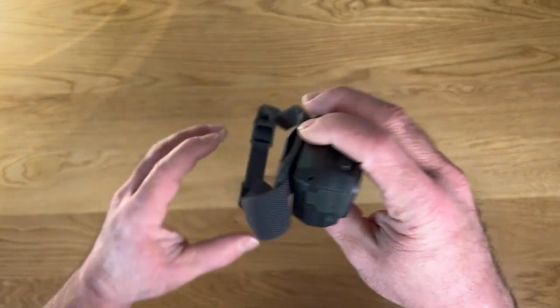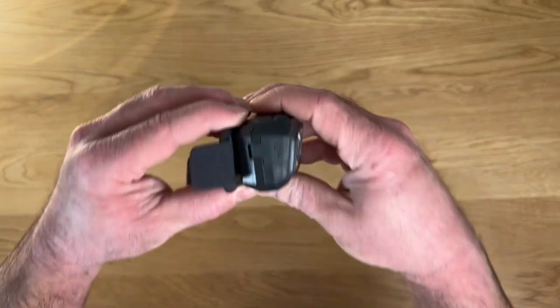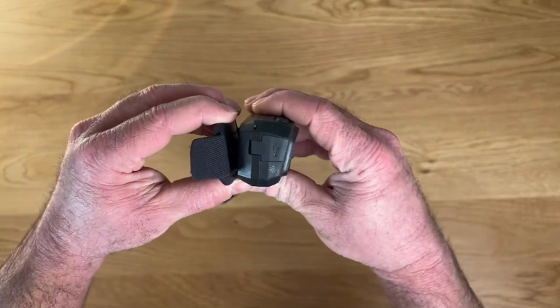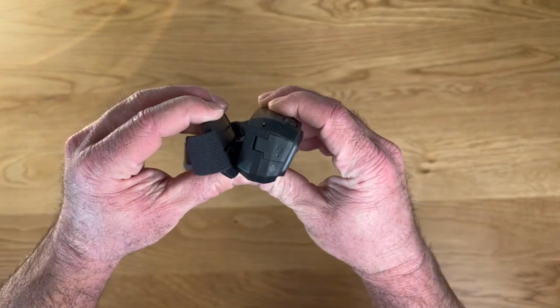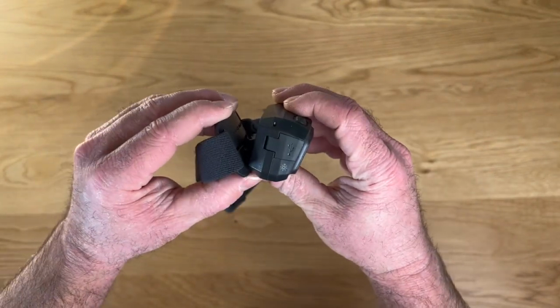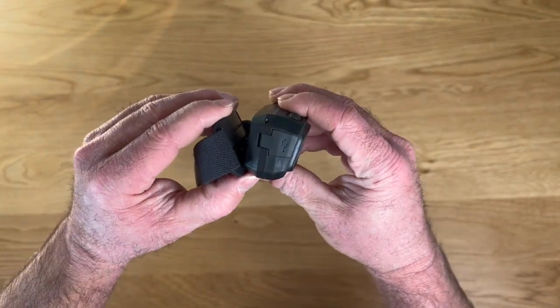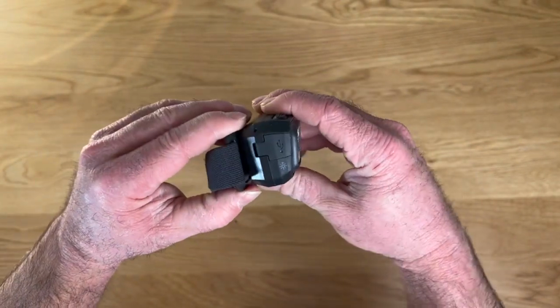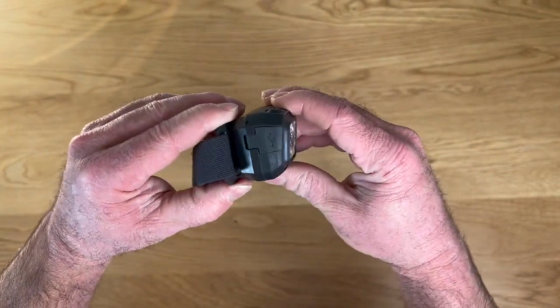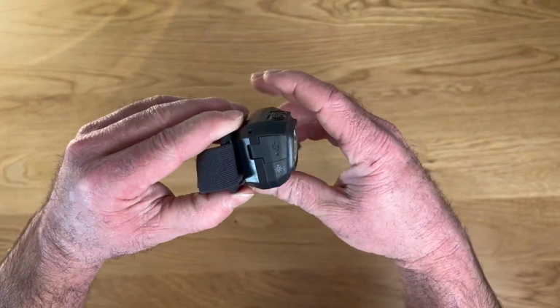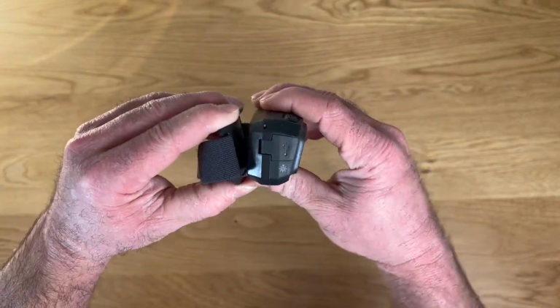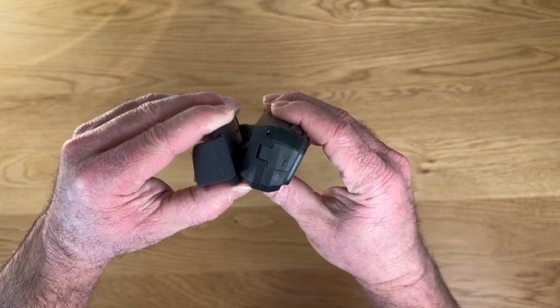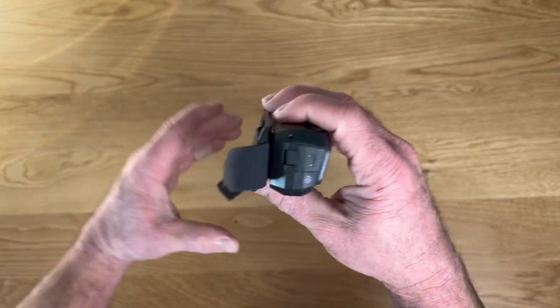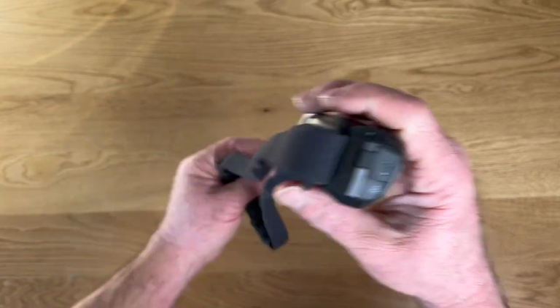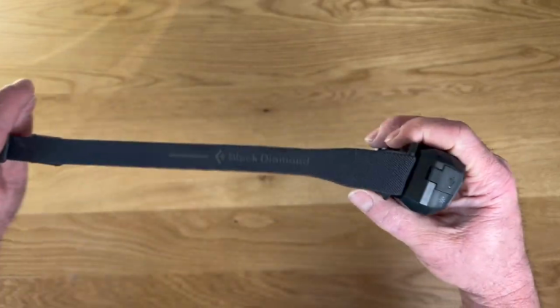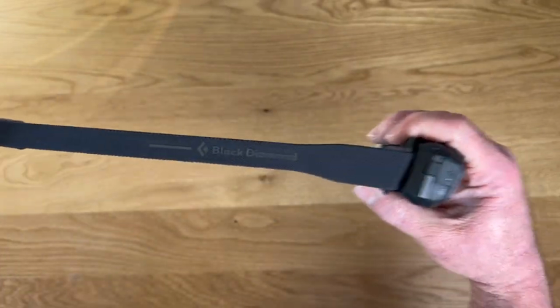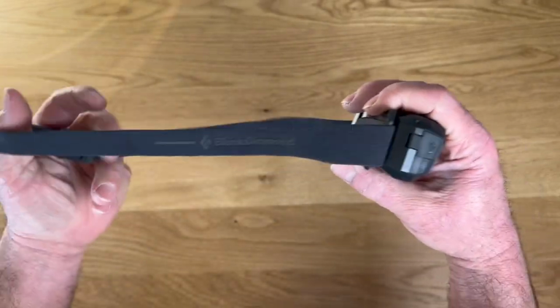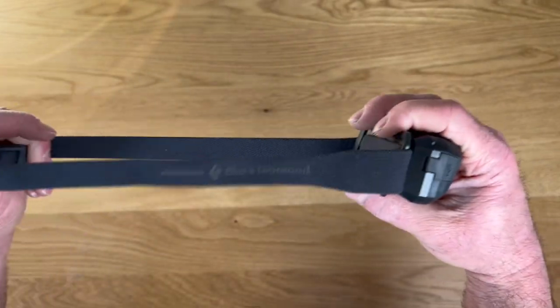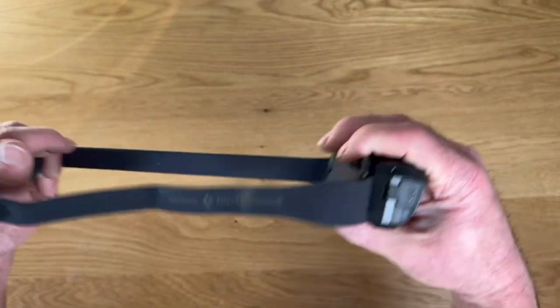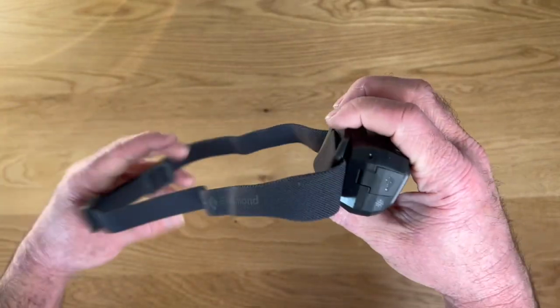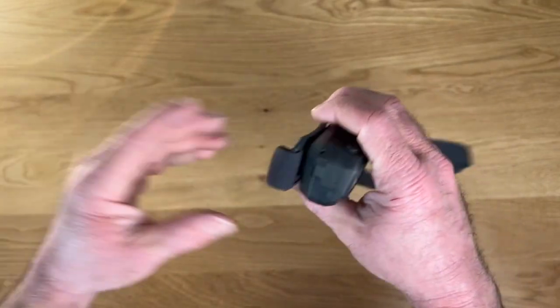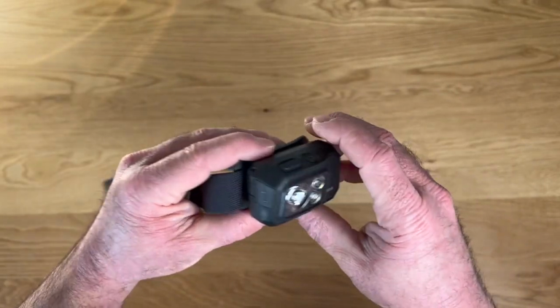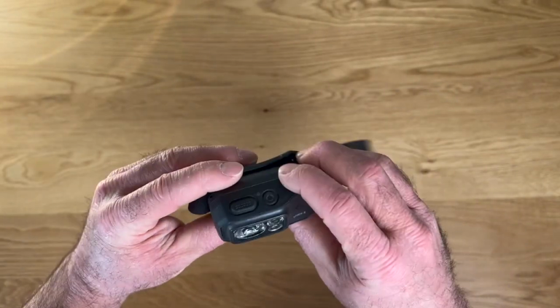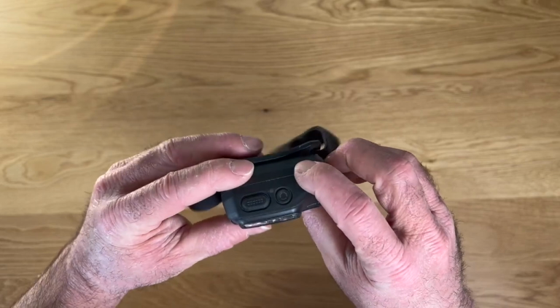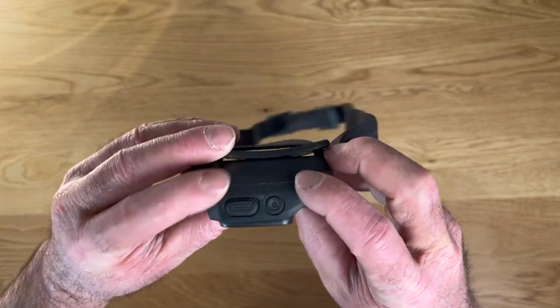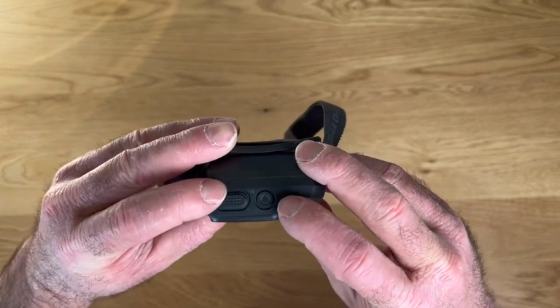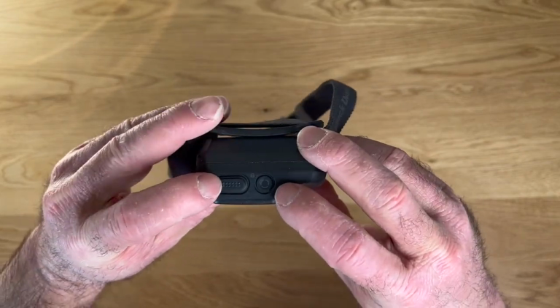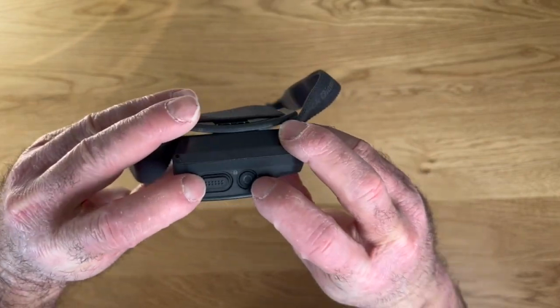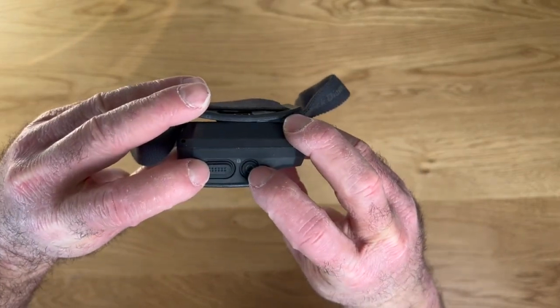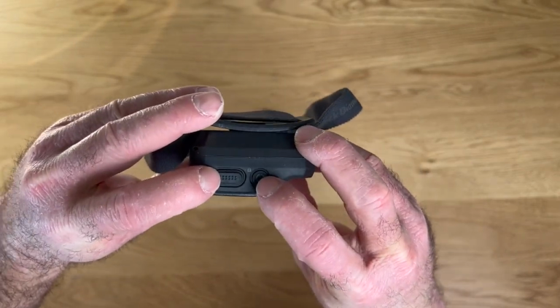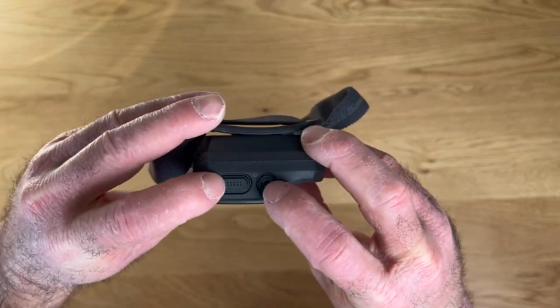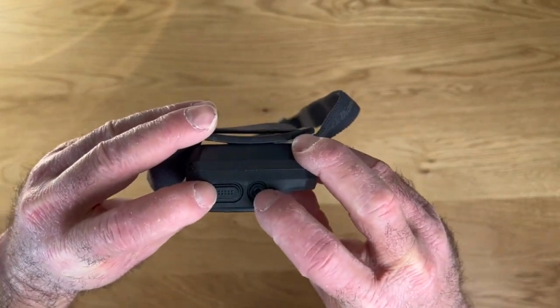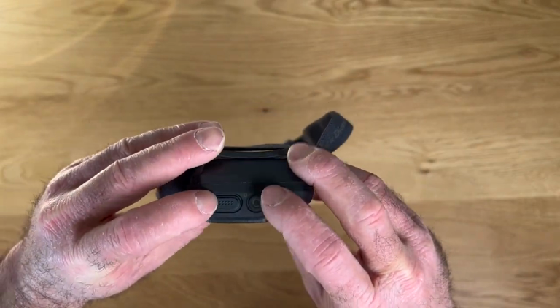It does what you'd expect from a headlamp. It's got a nice pivot here so you can angle it straight forward or straight down. The strap is comfortable, this fits on my rock climbing helmet no problem, and you've got two buttons on top that you use to manipulate all of the features.